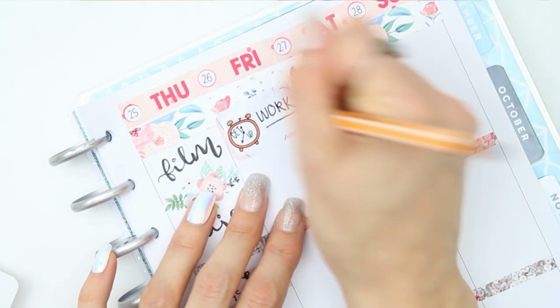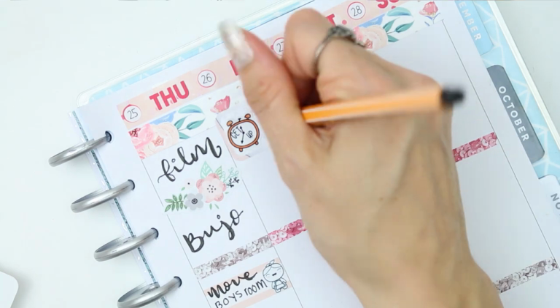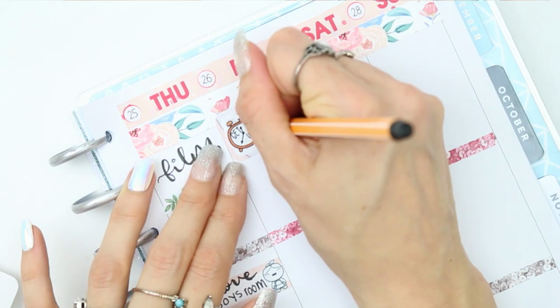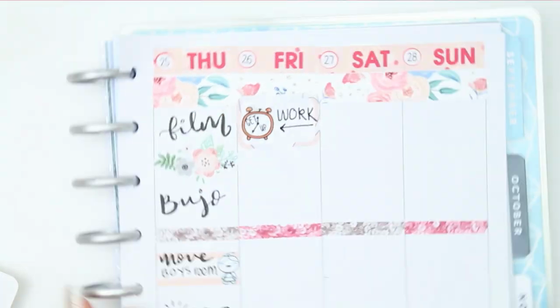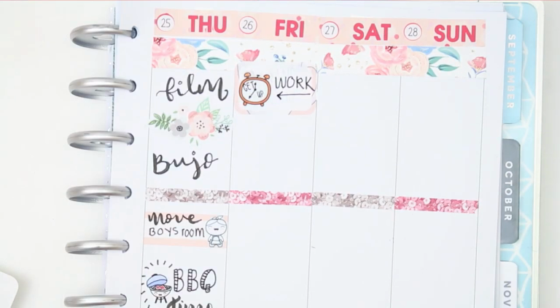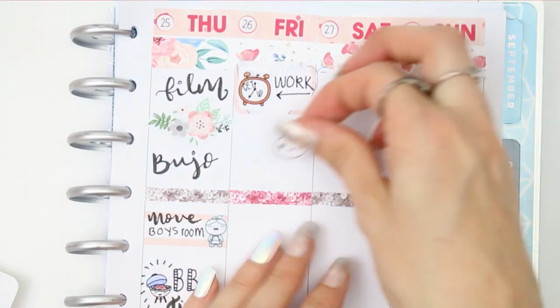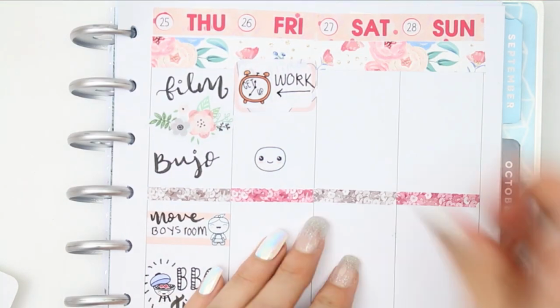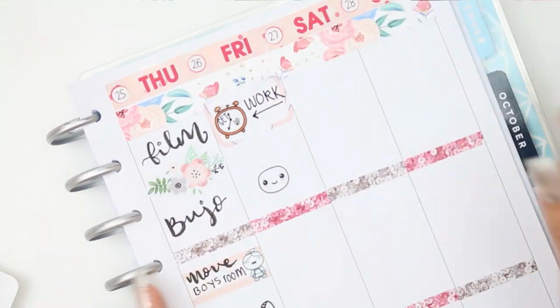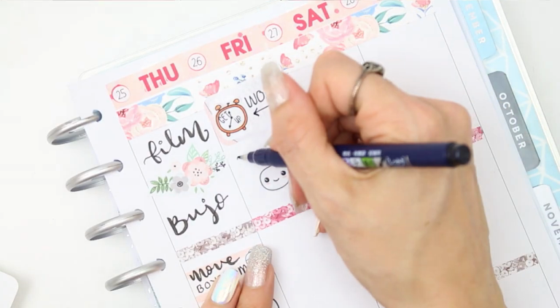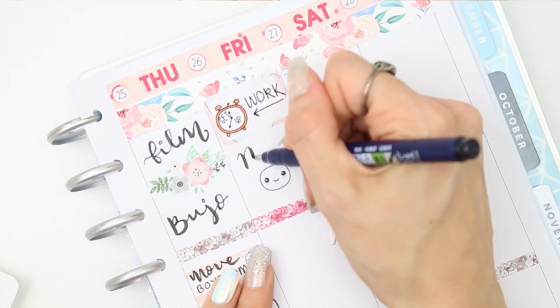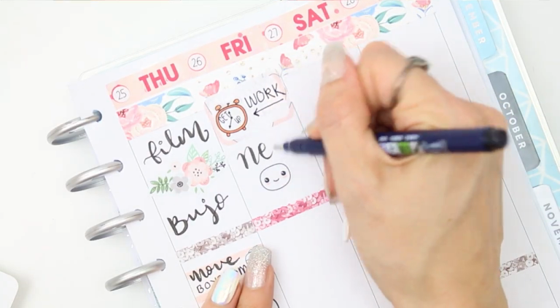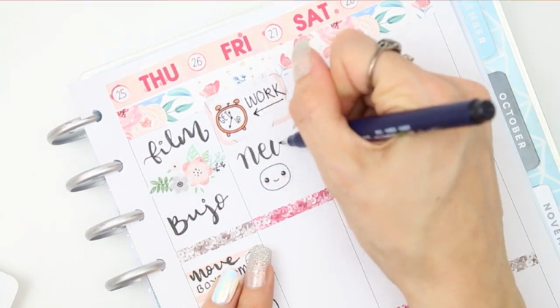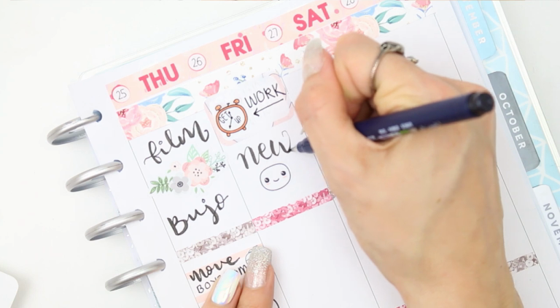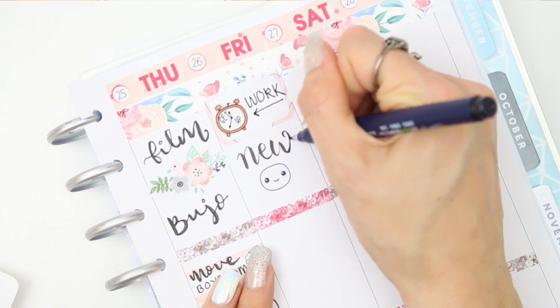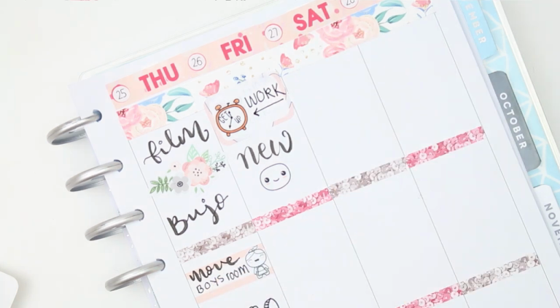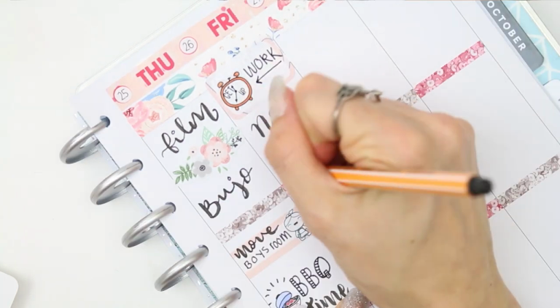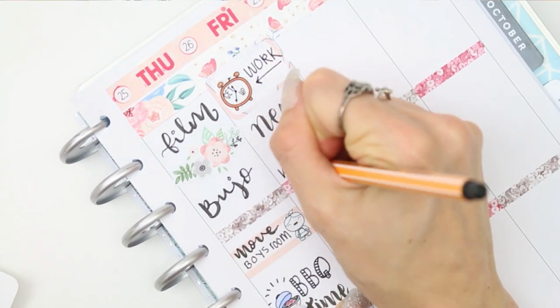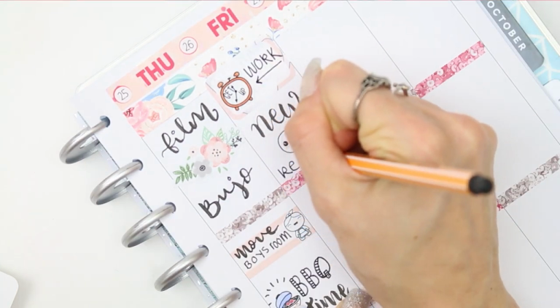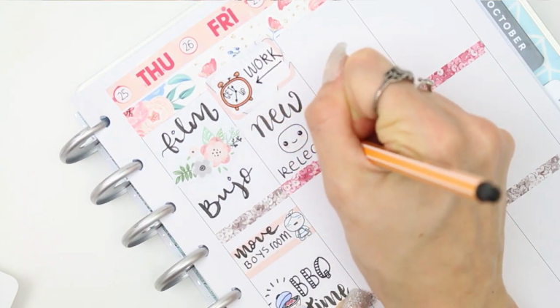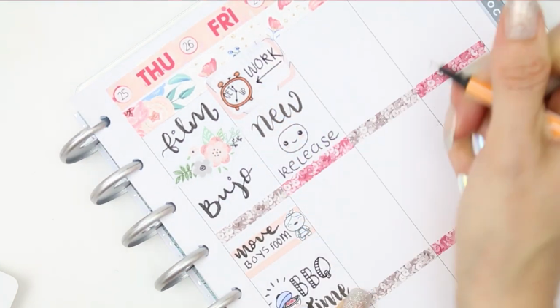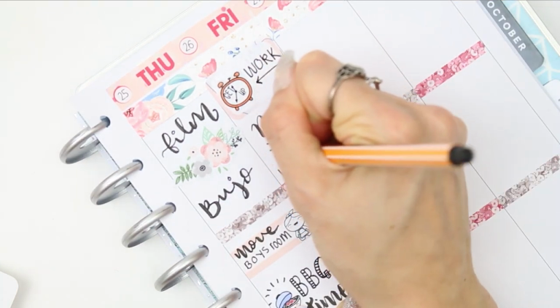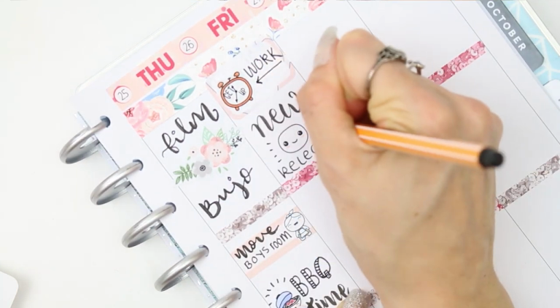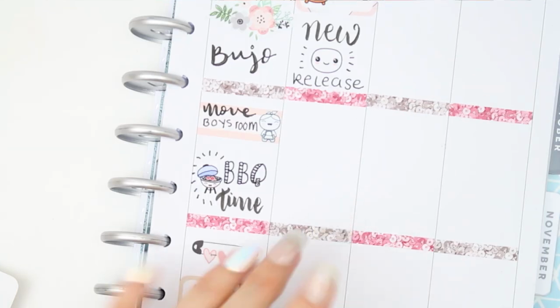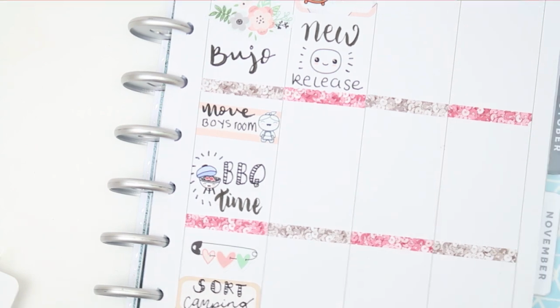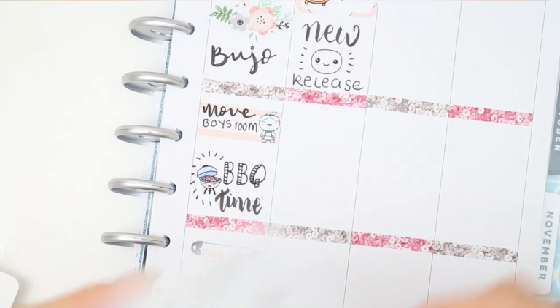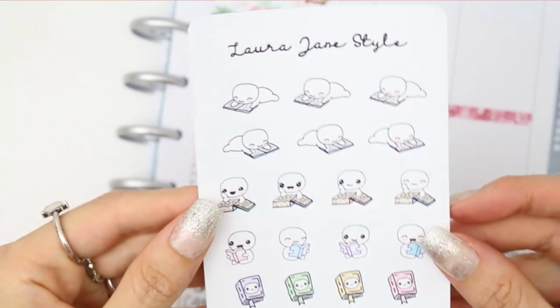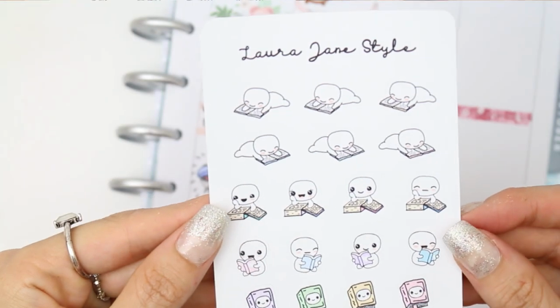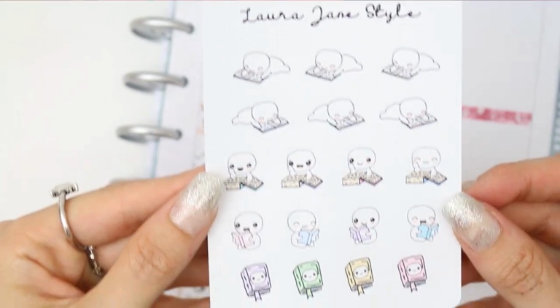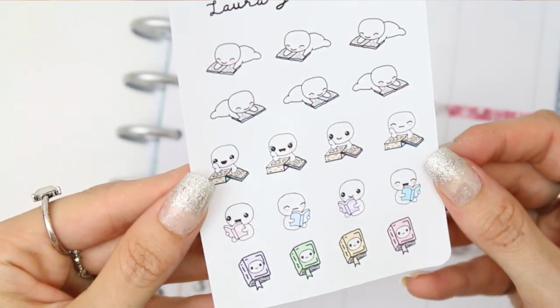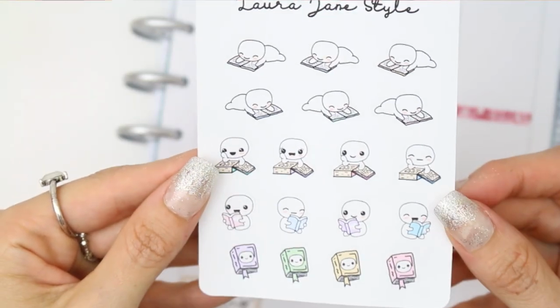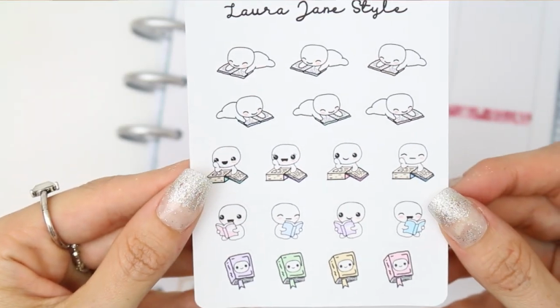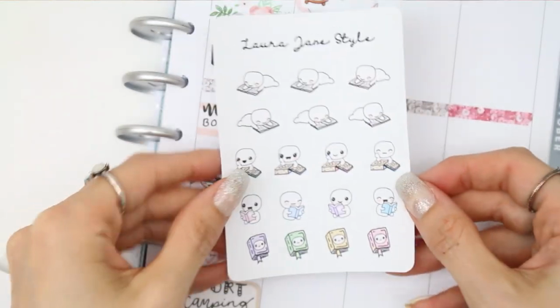I forgot to hit record again so you just missed me putting that sticker down, but that was just to mark down that I have got work on Friday. For my new release I decided to put one of the little happy poppets down — last week's new release were these reading poppets, which you guys didn't get to see because I didn't upload my video.